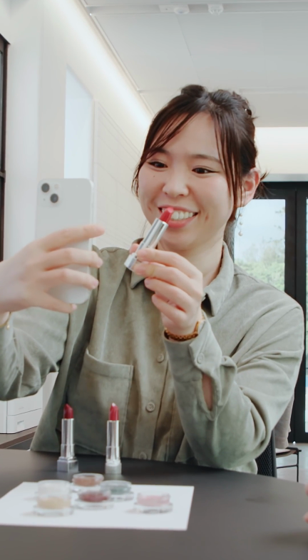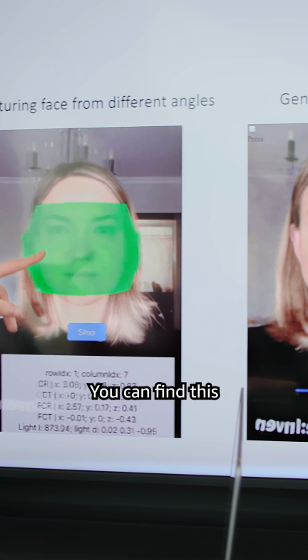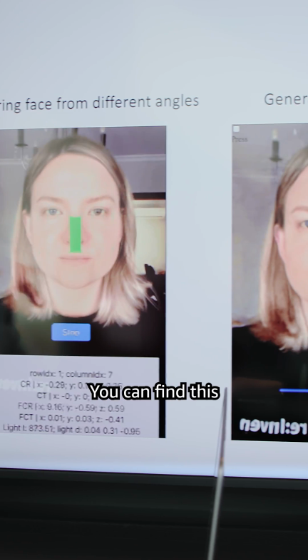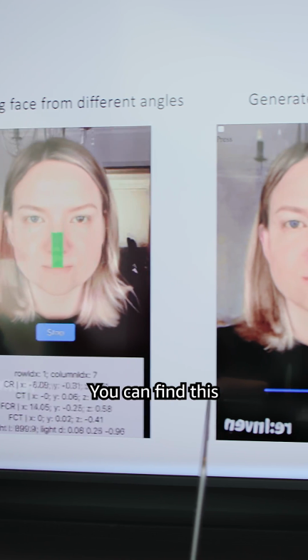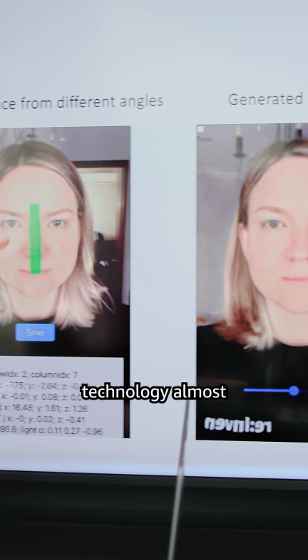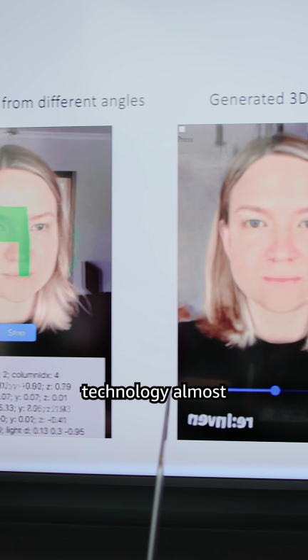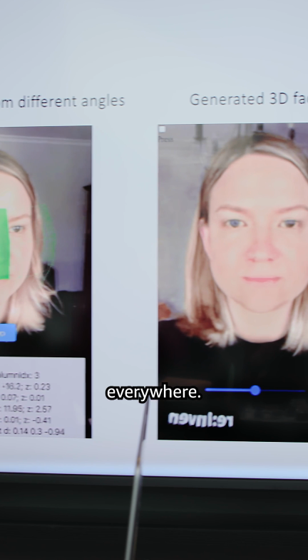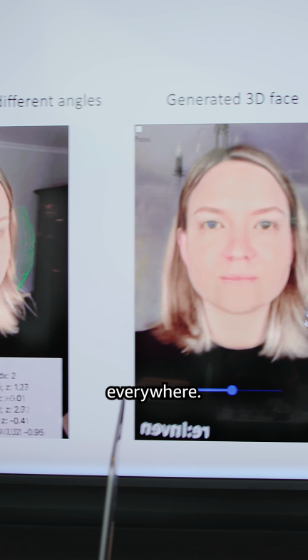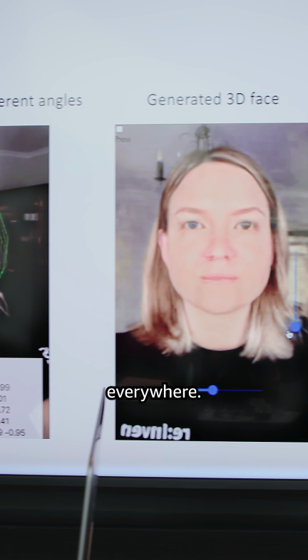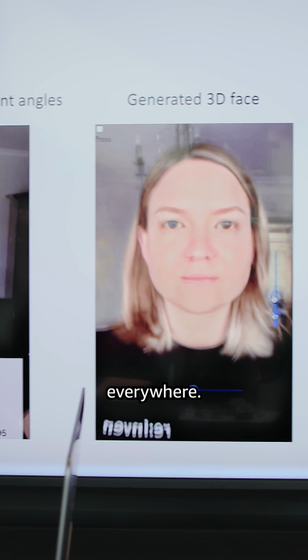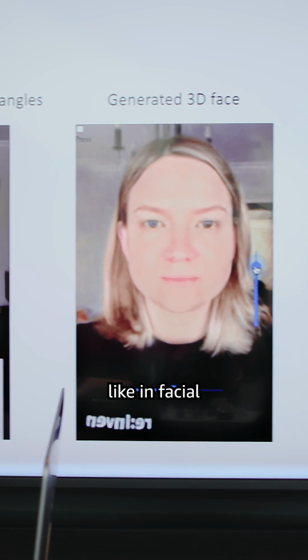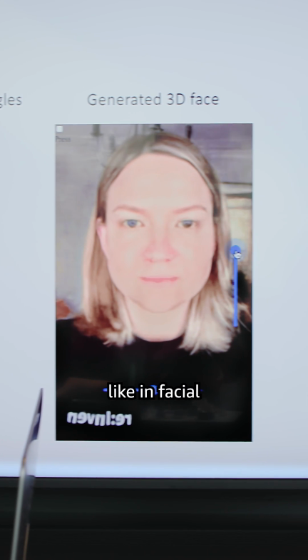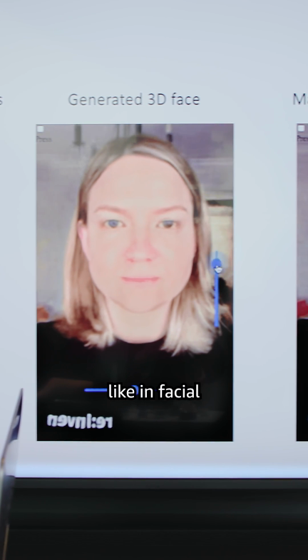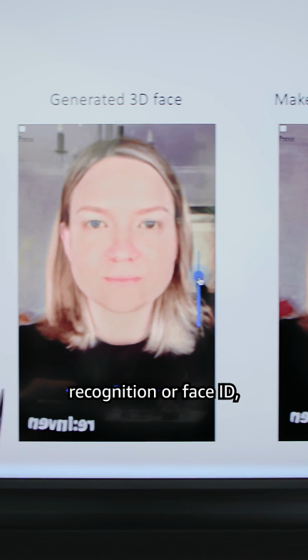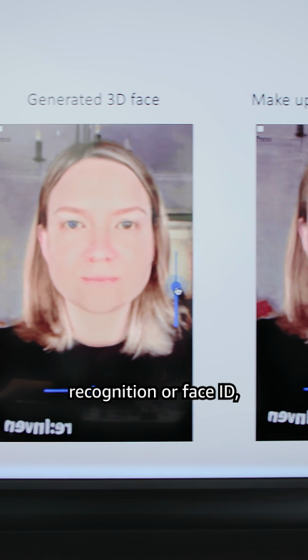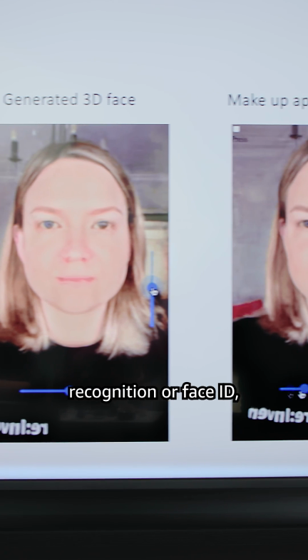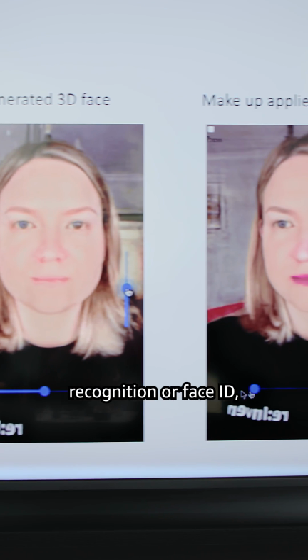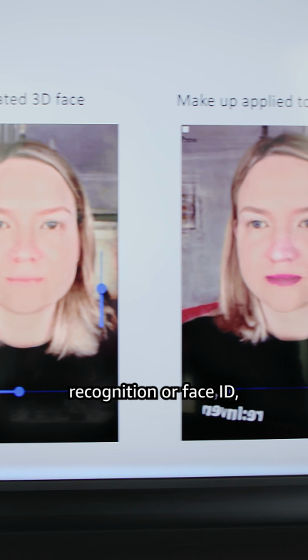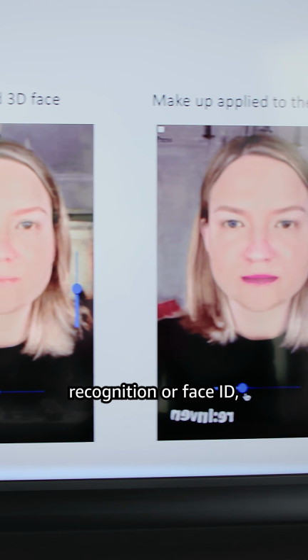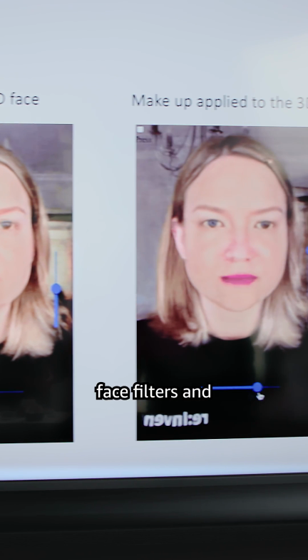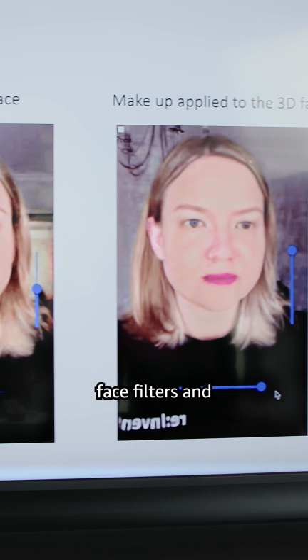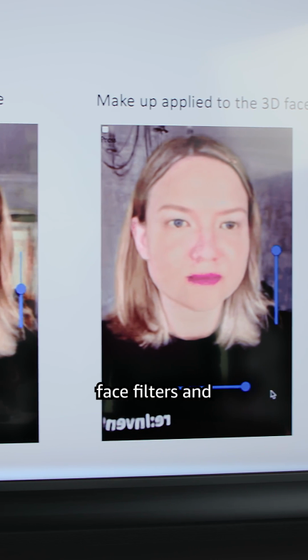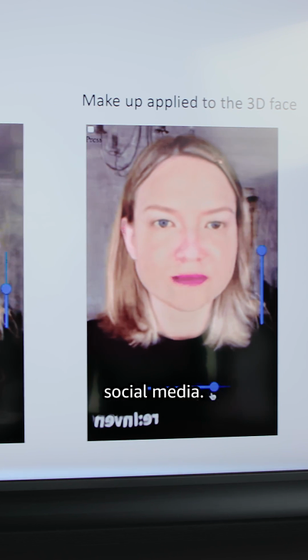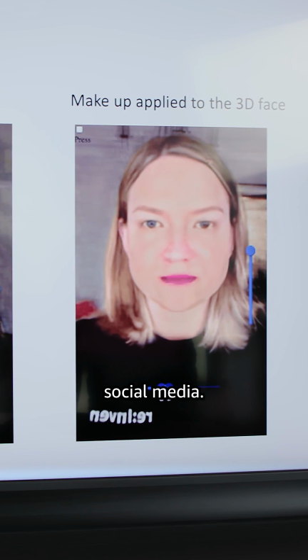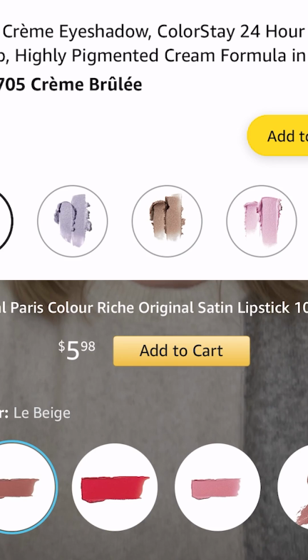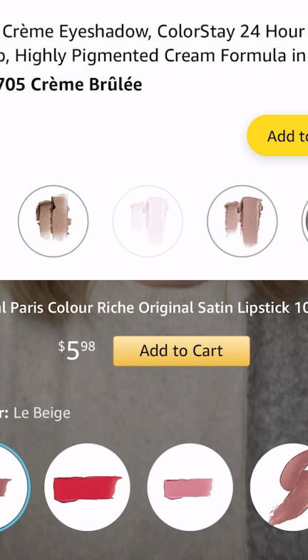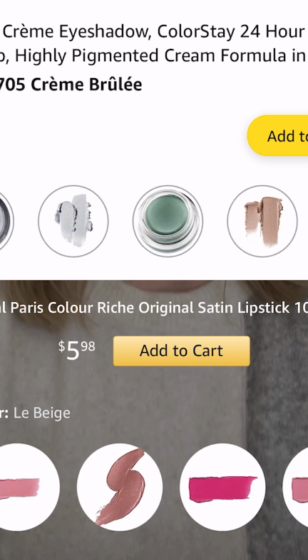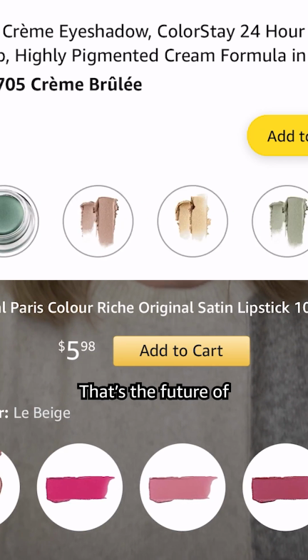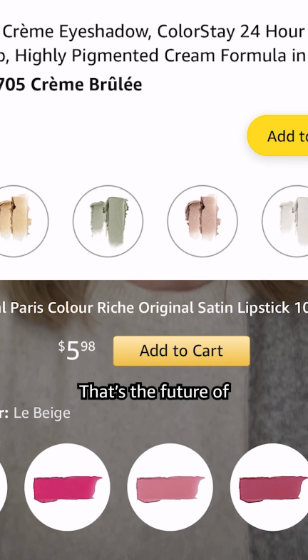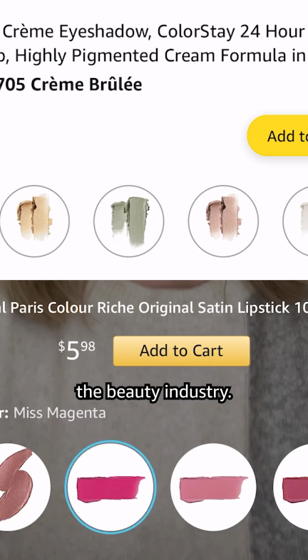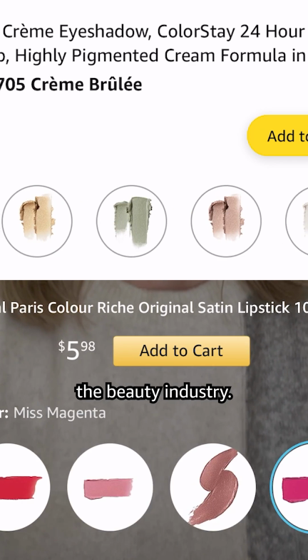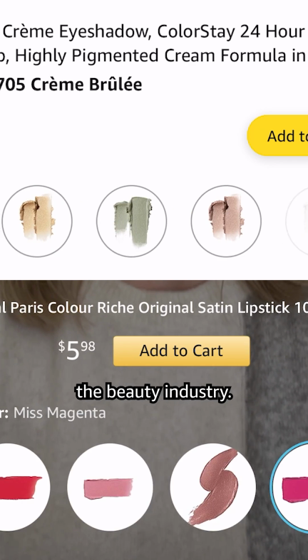You can find this technology almost everywhere, like in facial recognition or Face ID, and face filters on social media. That's the future of the beauty industry.